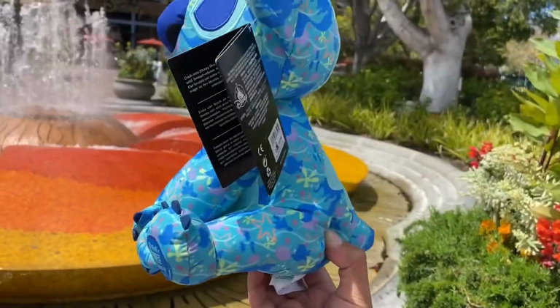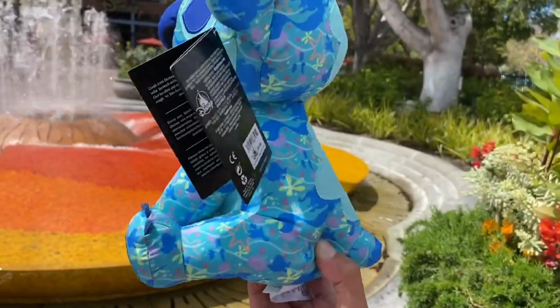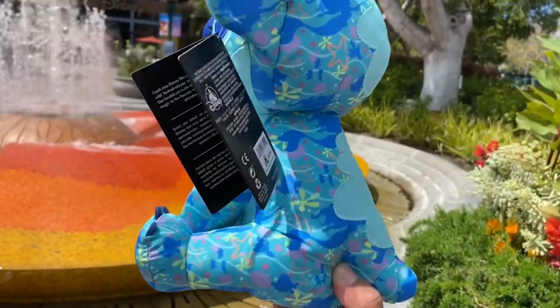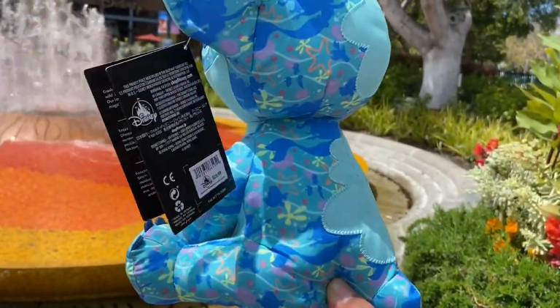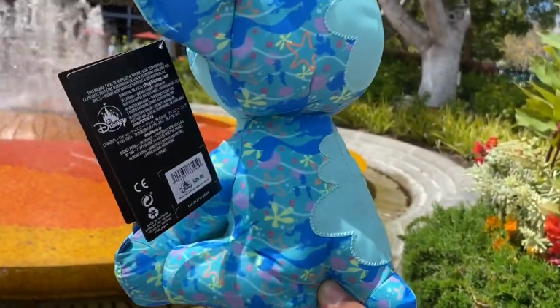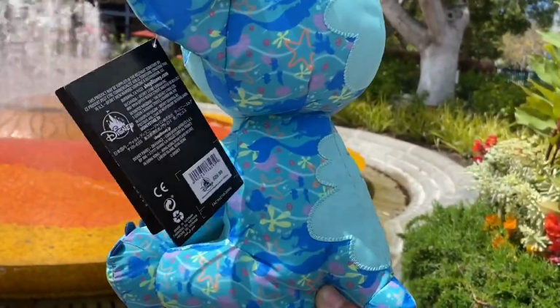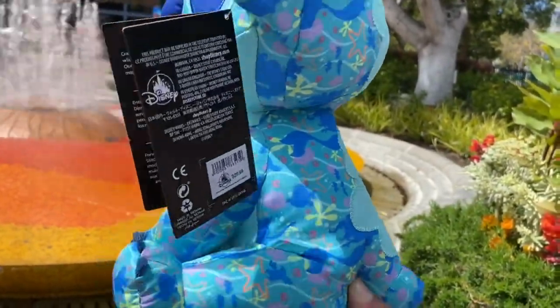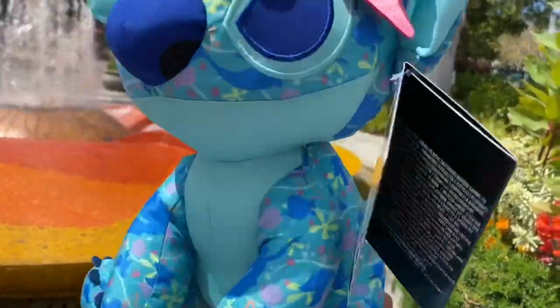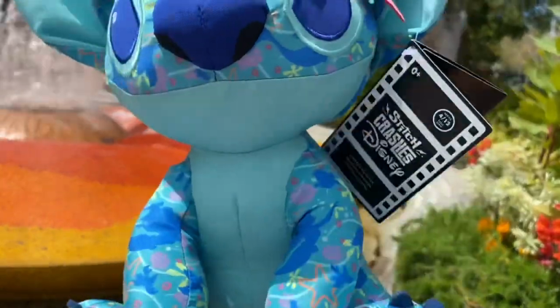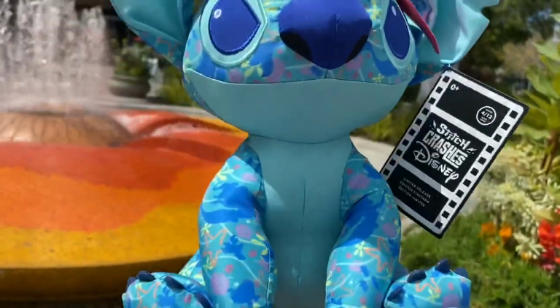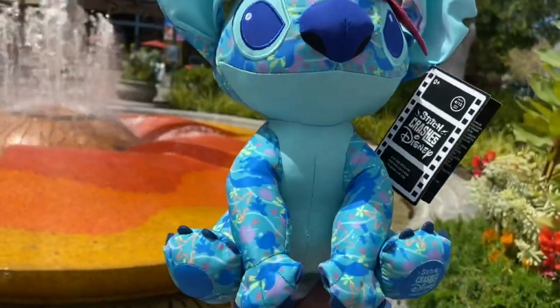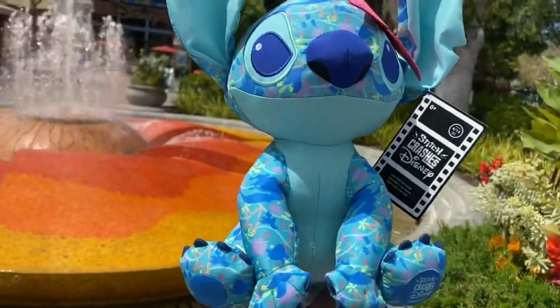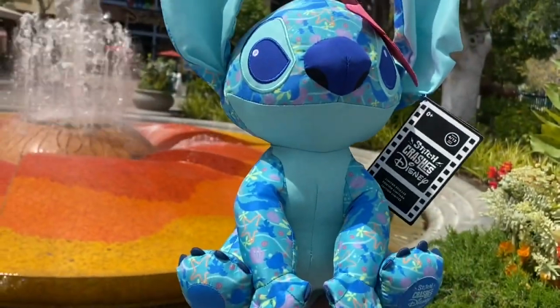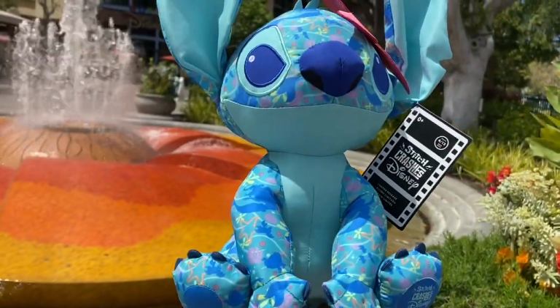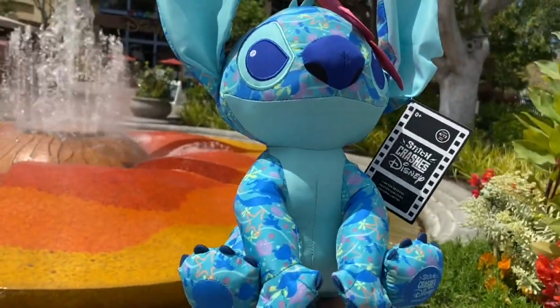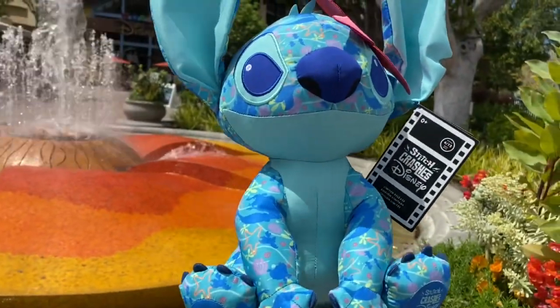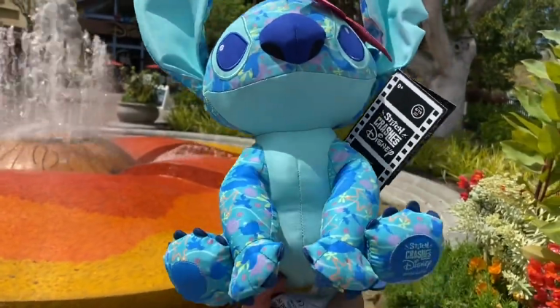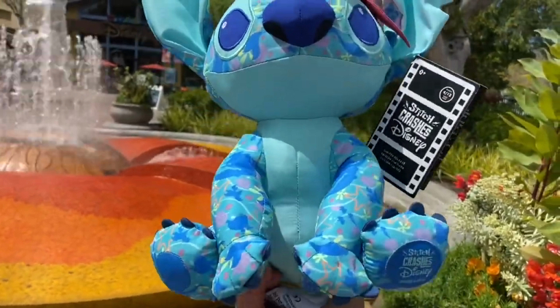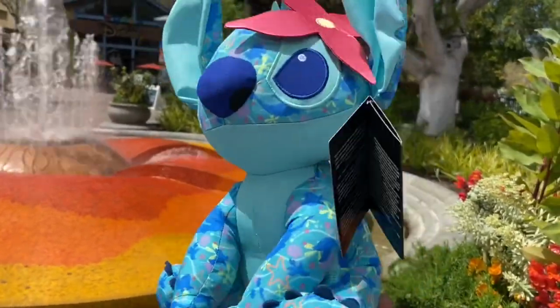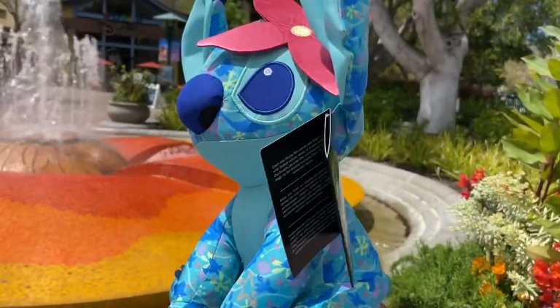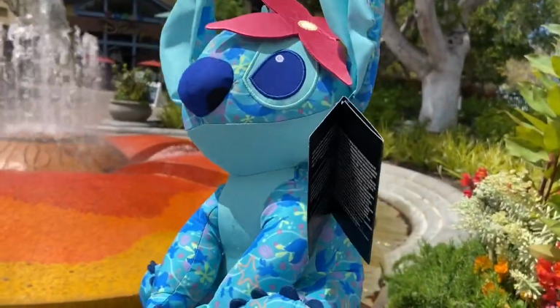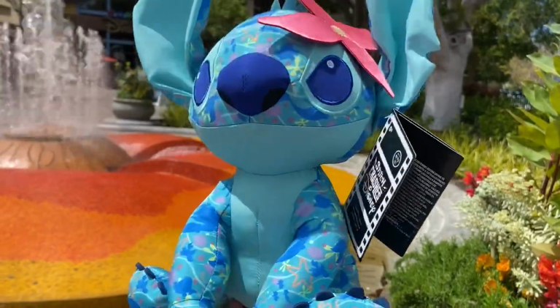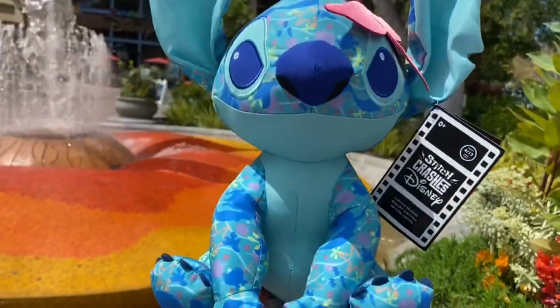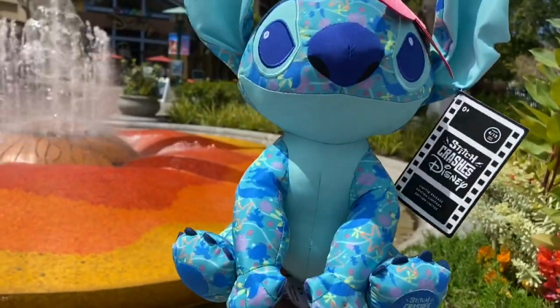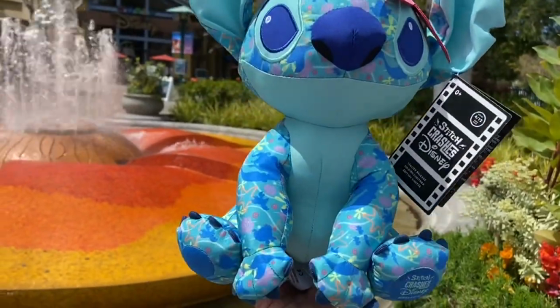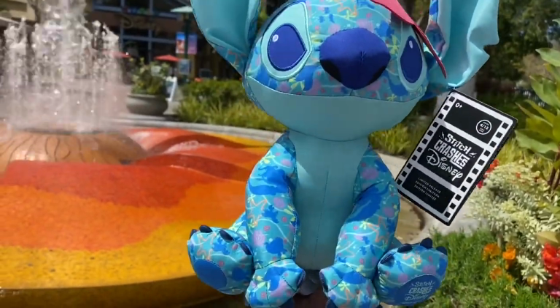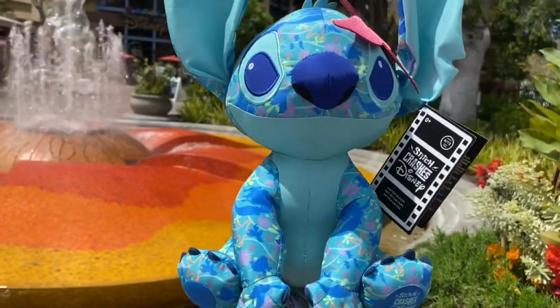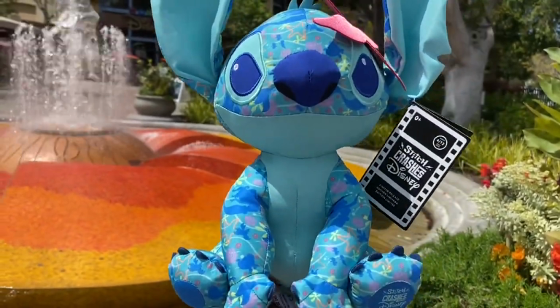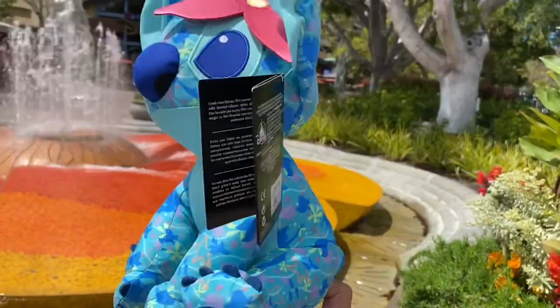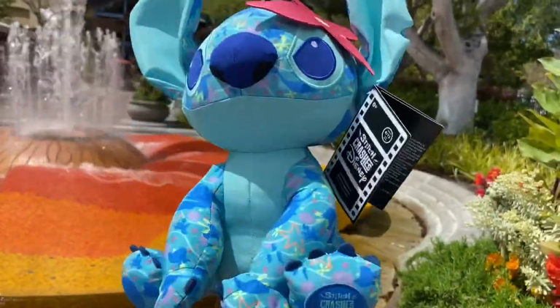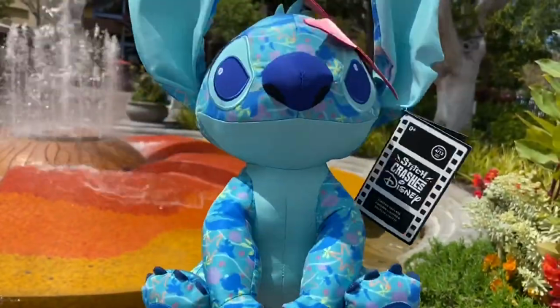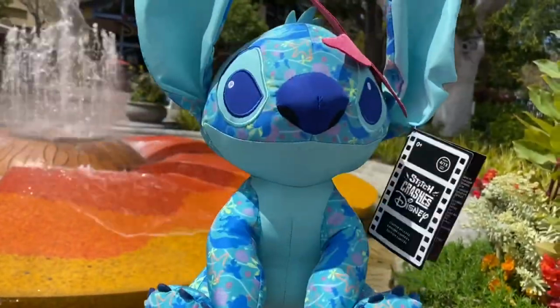It goes for $29.99 and they weren't limiting anybody on how many they could get, so you could pretty much get as many as you want. But they are sold out now. I'm not sure if they're going to be restocking the Stitch Crashes Disney item.